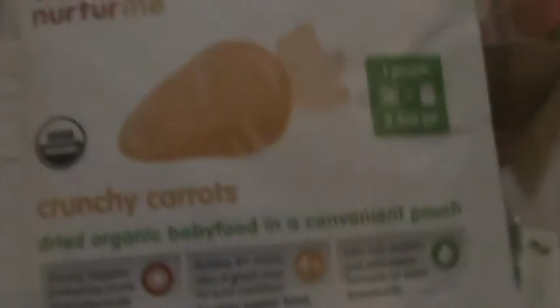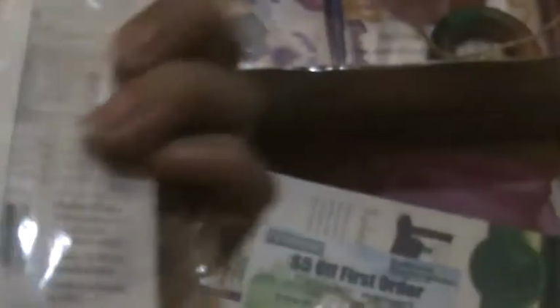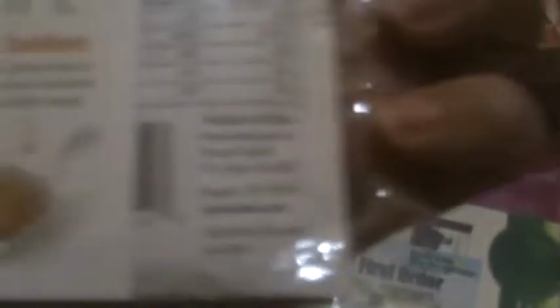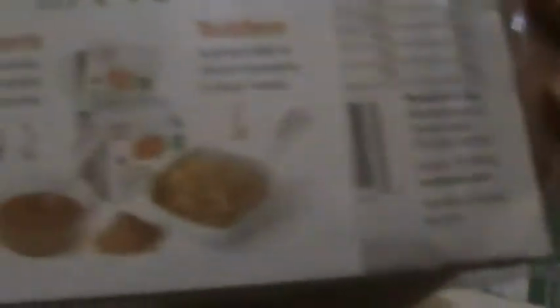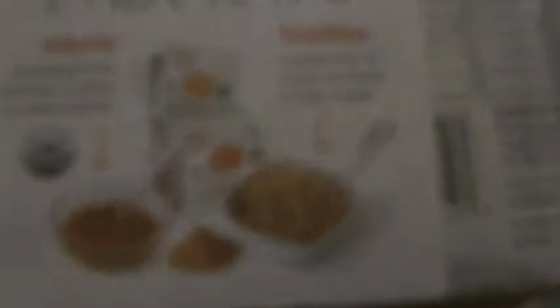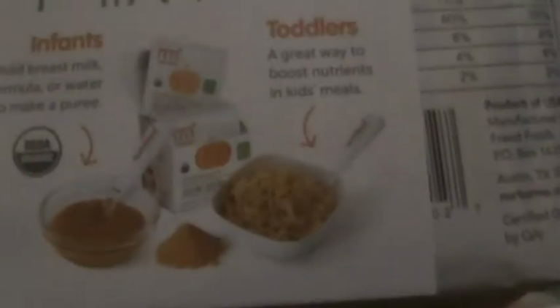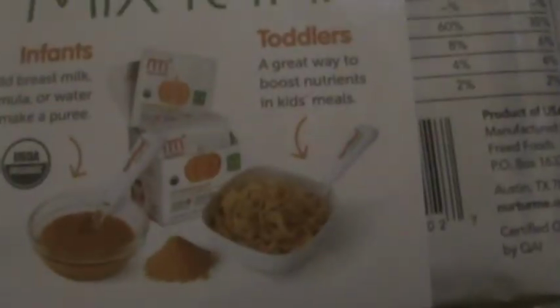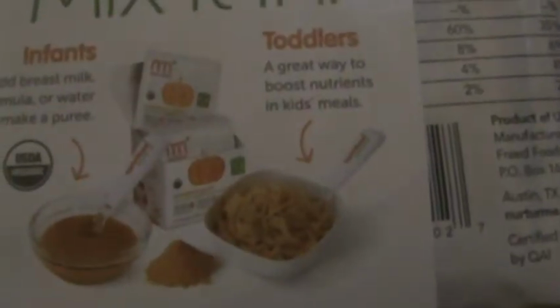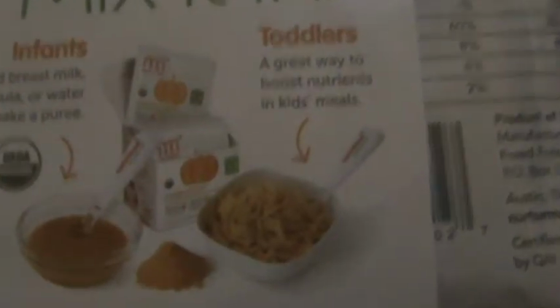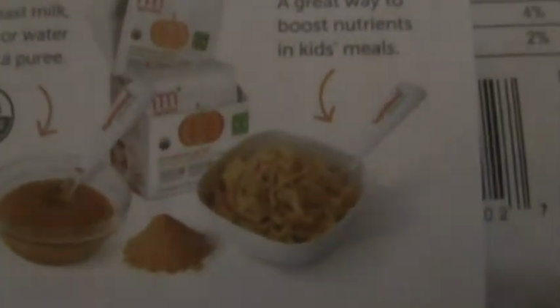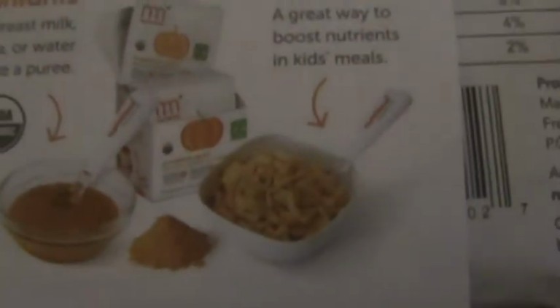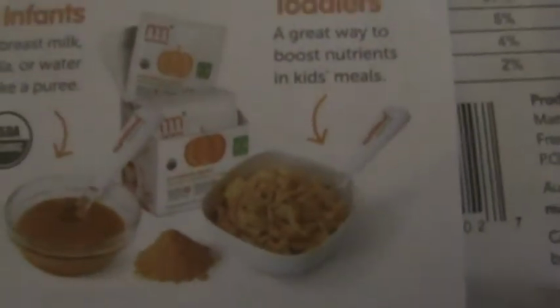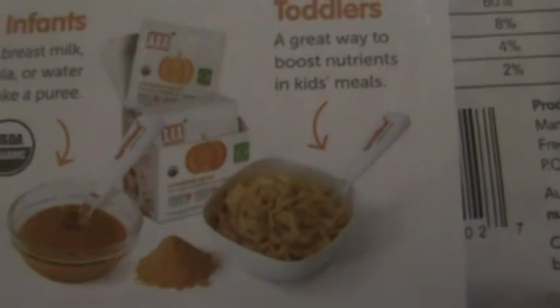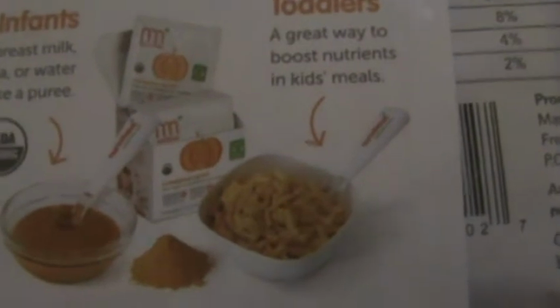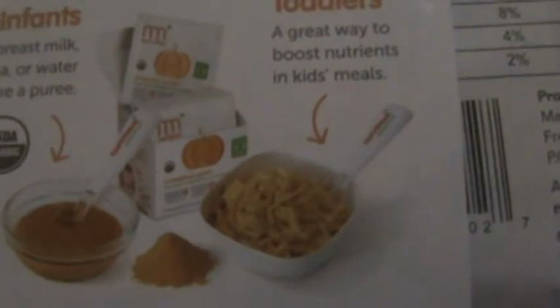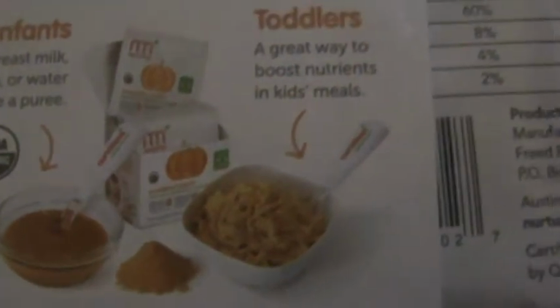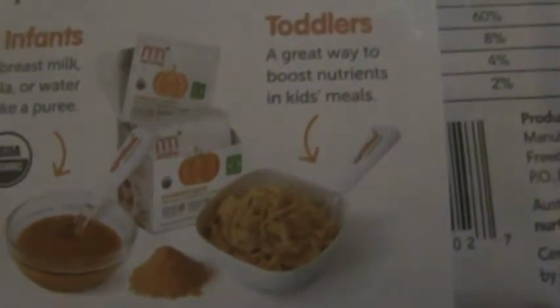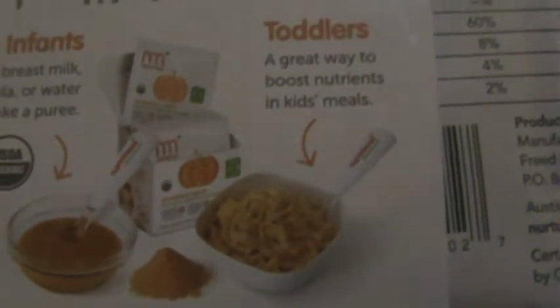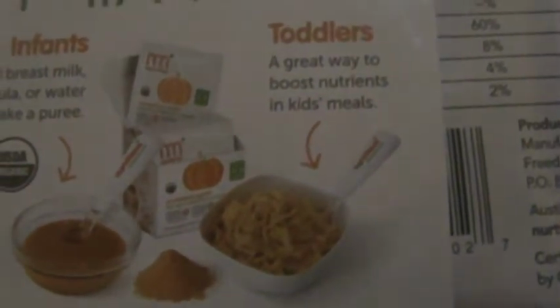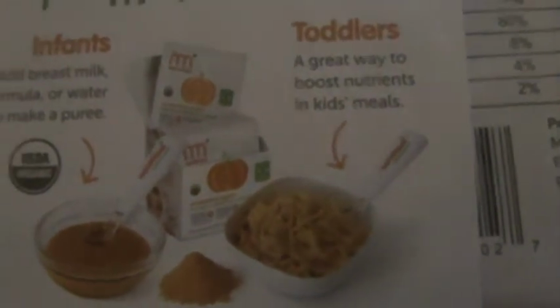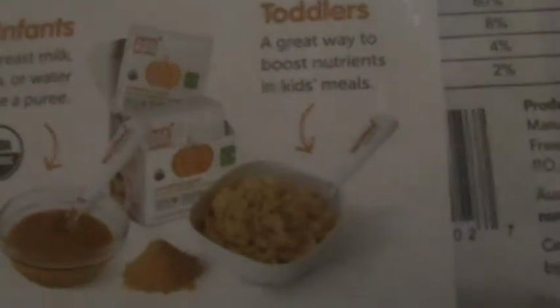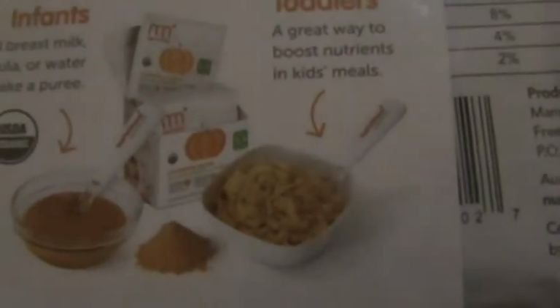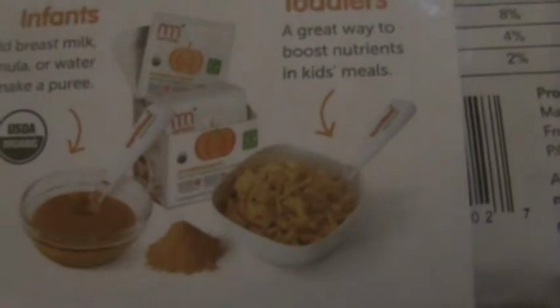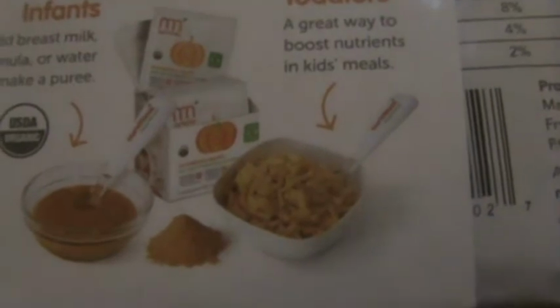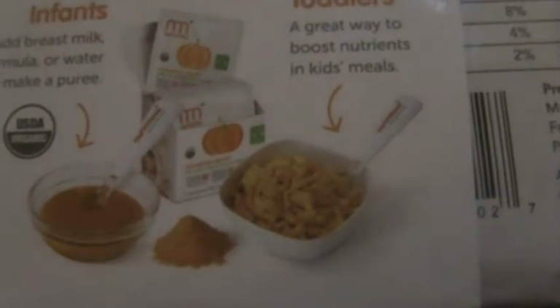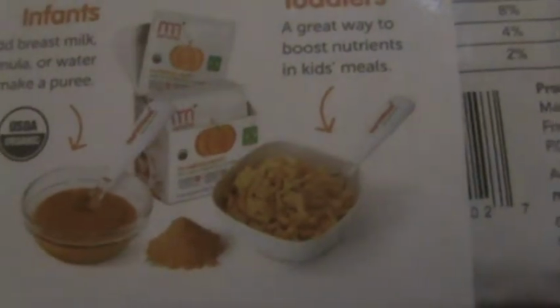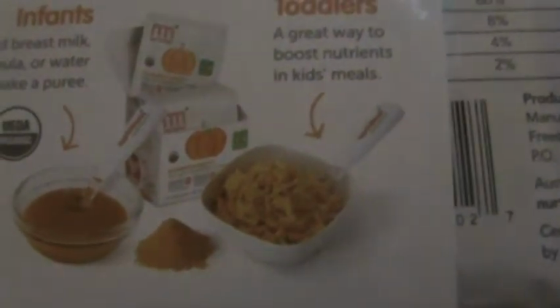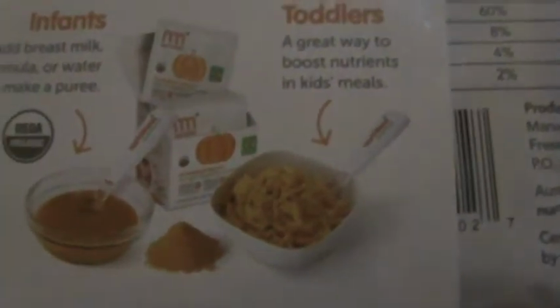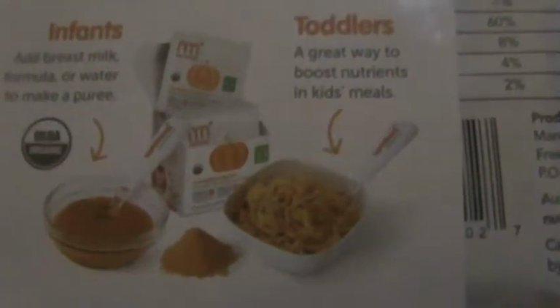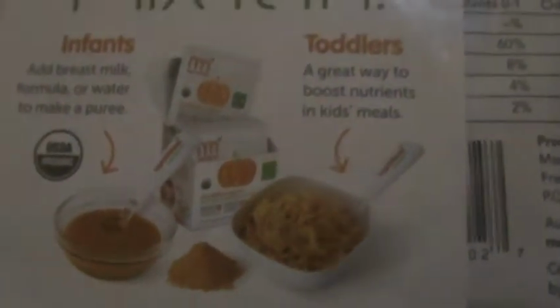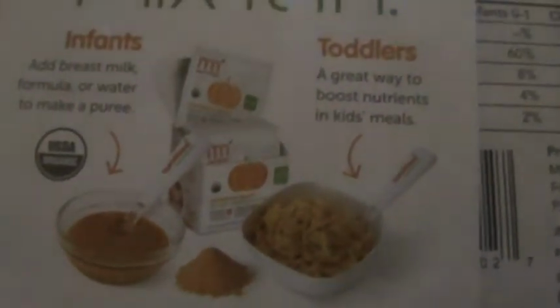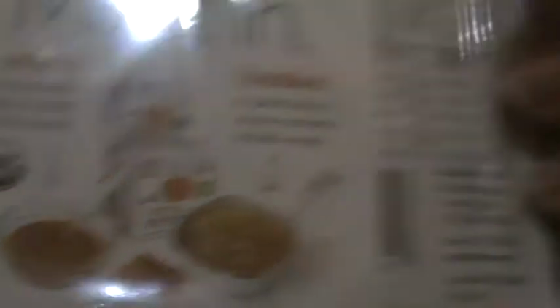Another thing I like about these products, although I haven't tried them before, is that they allow you to add the powders to an older child's food. So if my four-year-old is being picky, I can always throw this into some mac and cheese and feel better about the fact that he's only eating noodles and cheese.